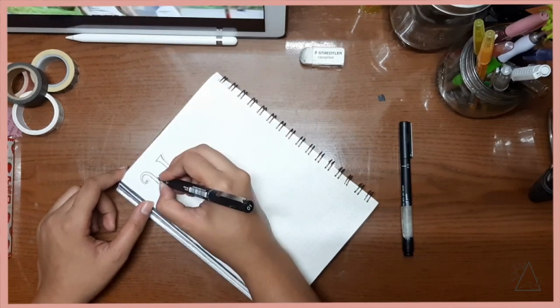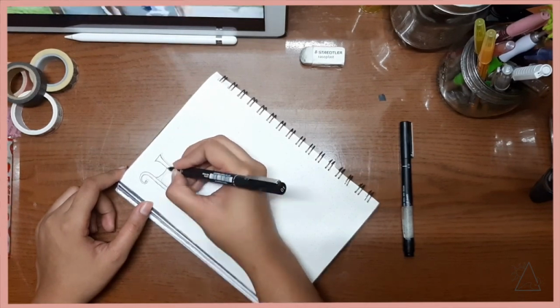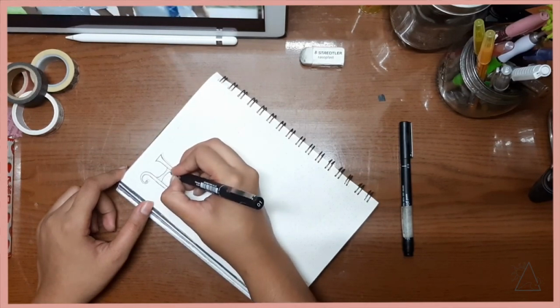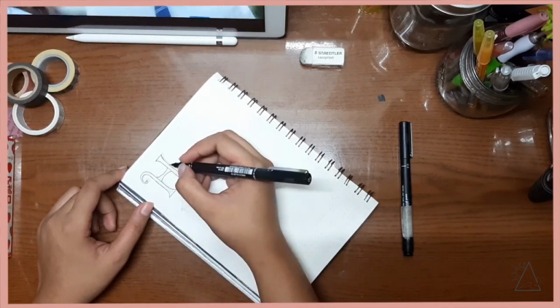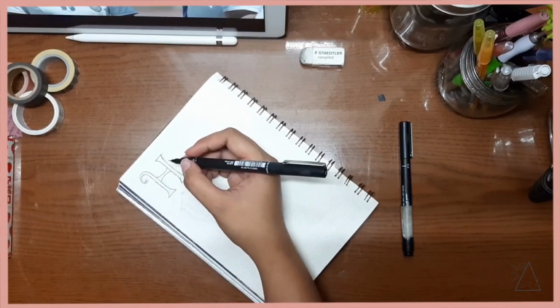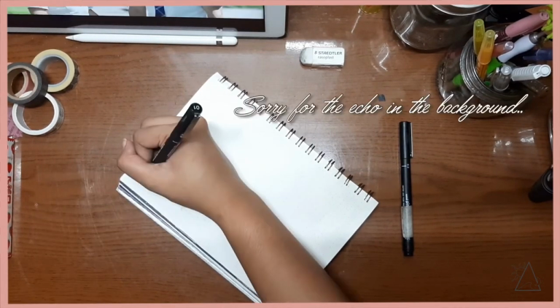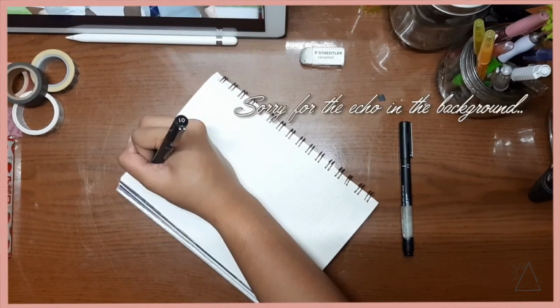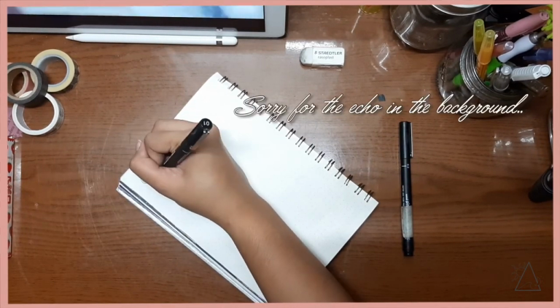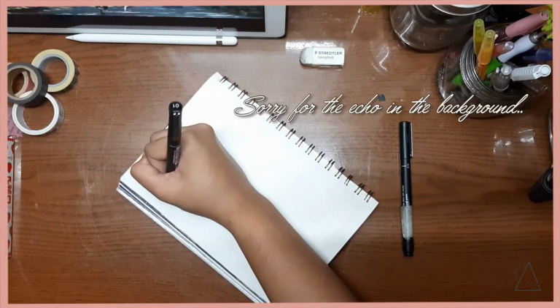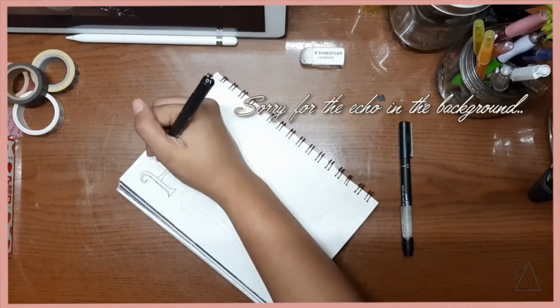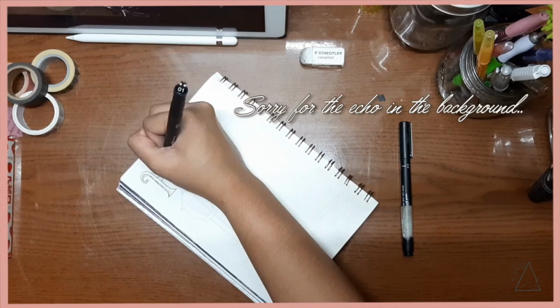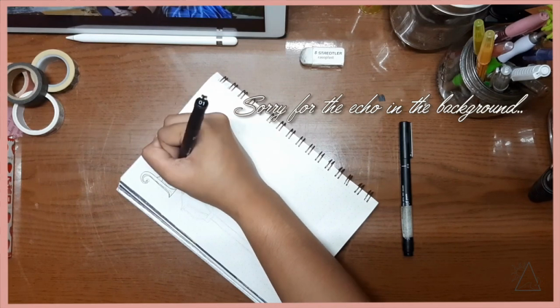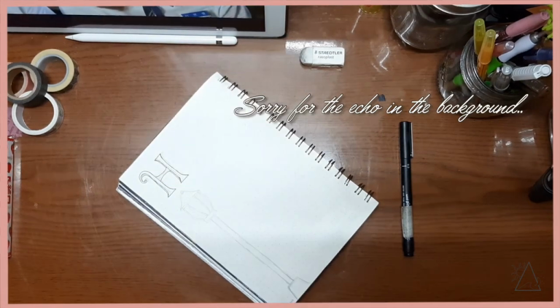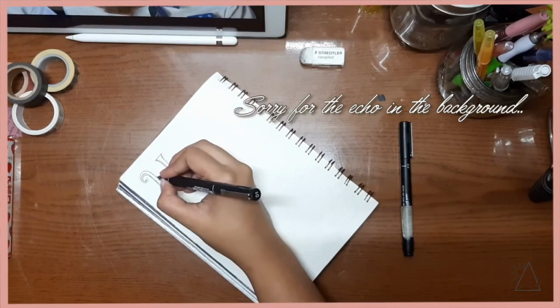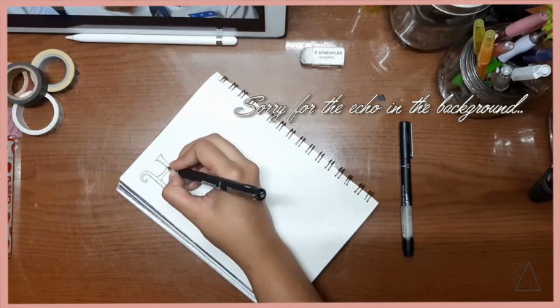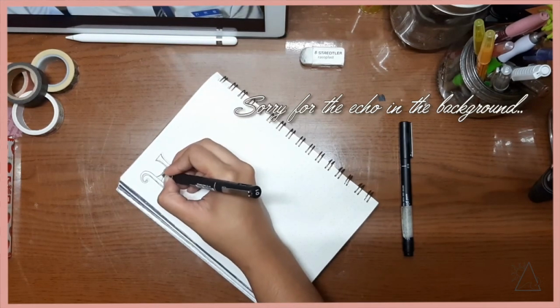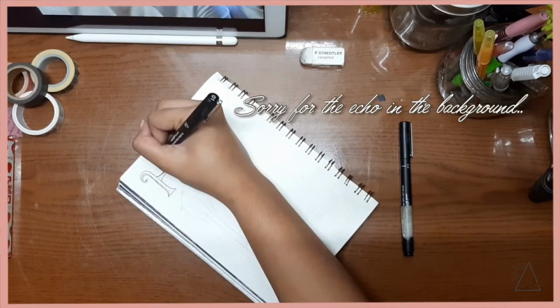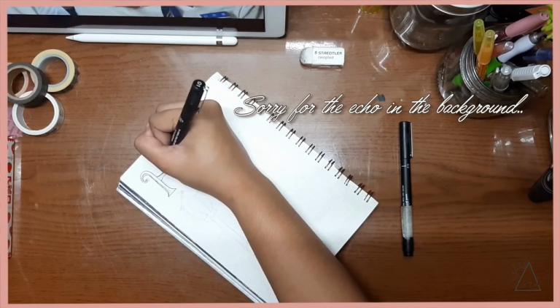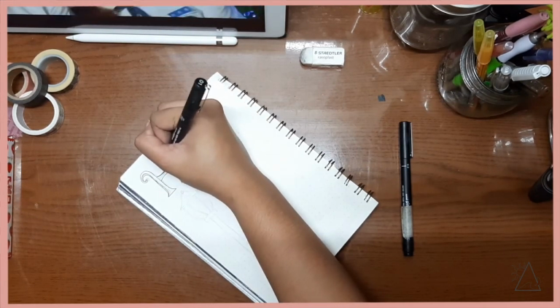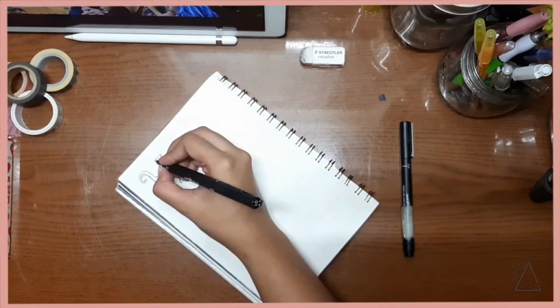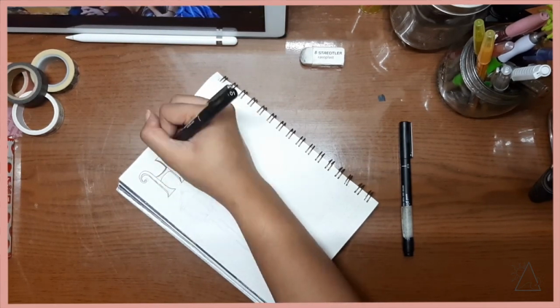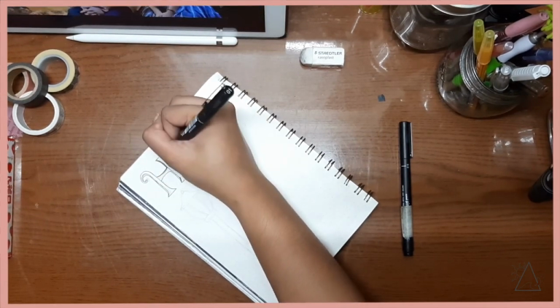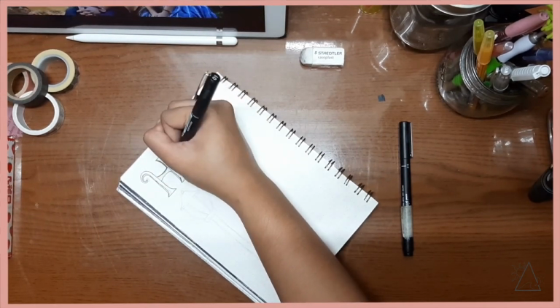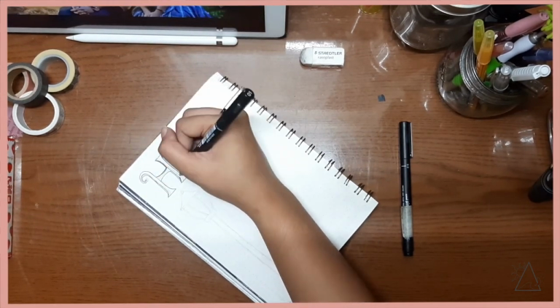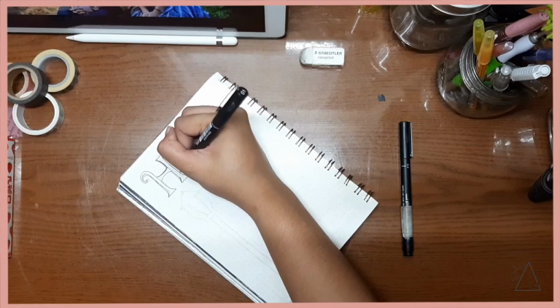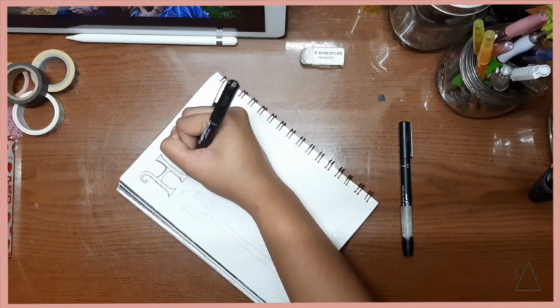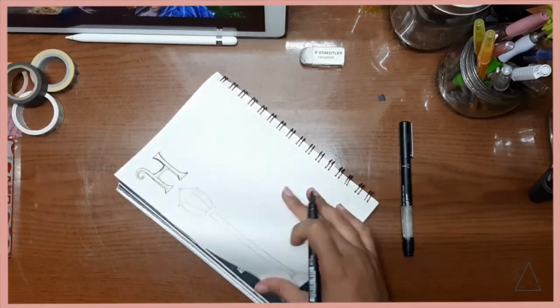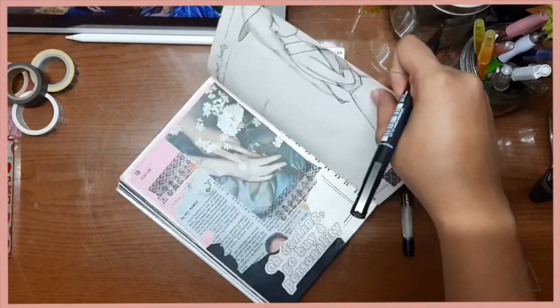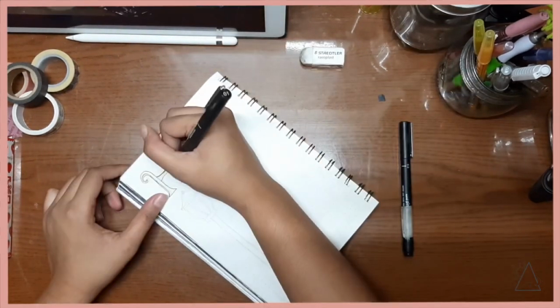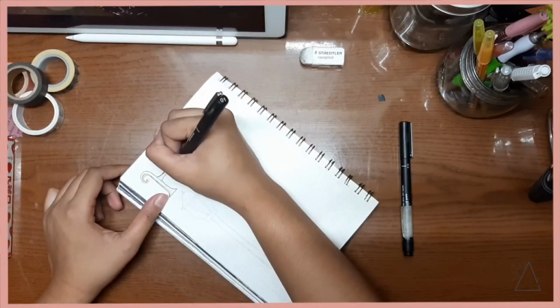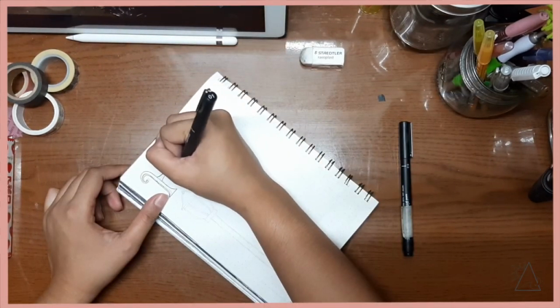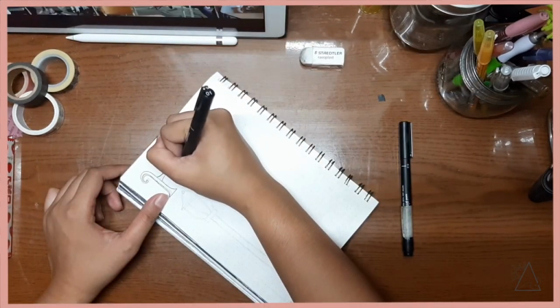For my habit tracker I went for the tiny calendar layout, and writing in the words 'habit tracker,' what I had in mind was to make it similar to the lettering from a storybook.